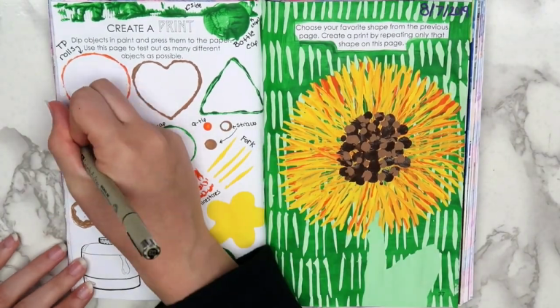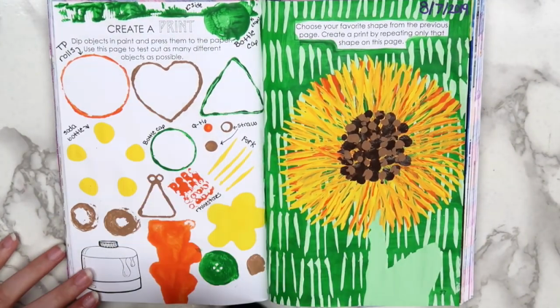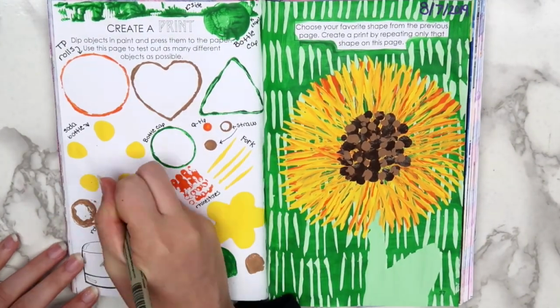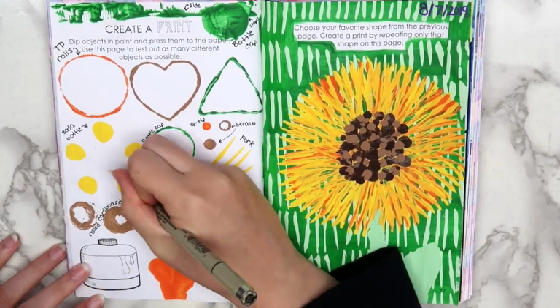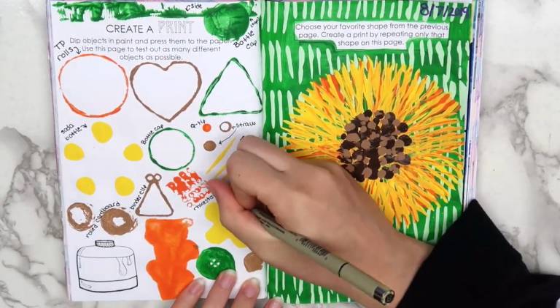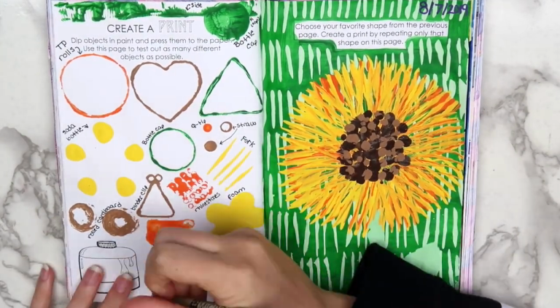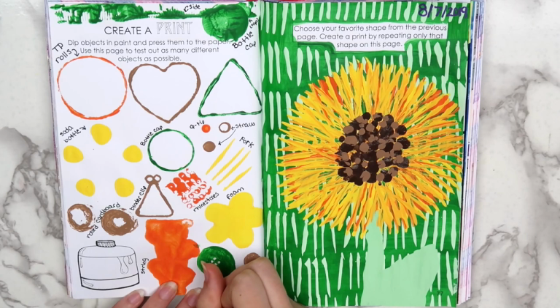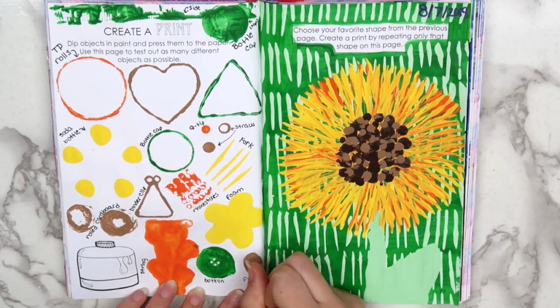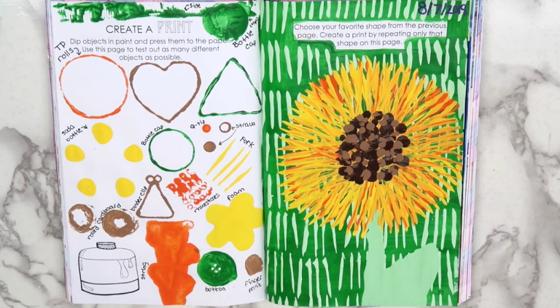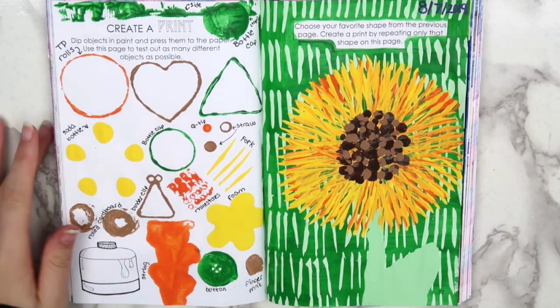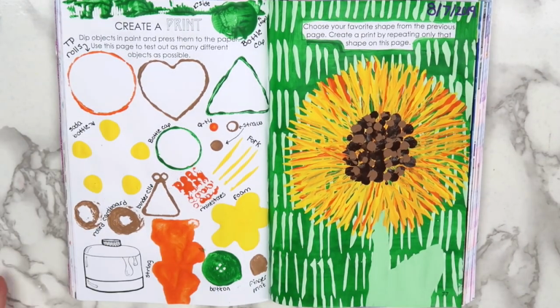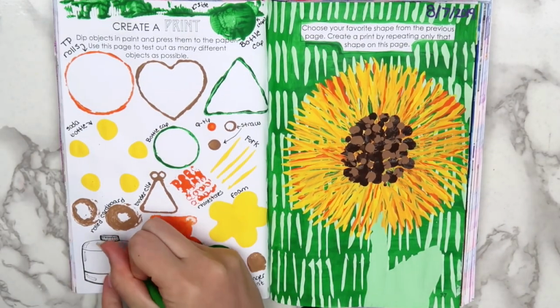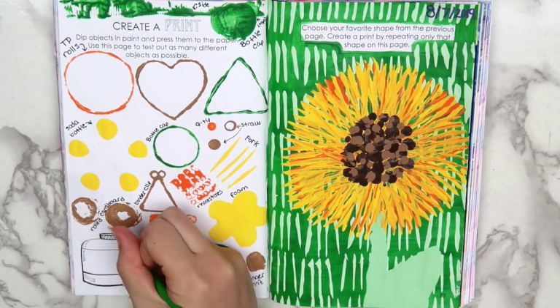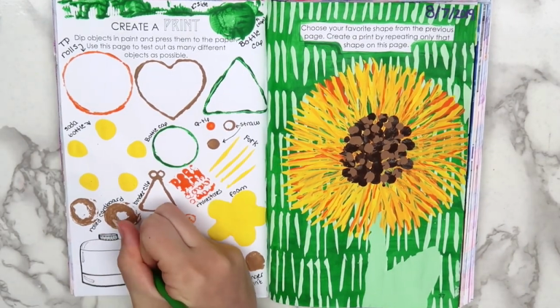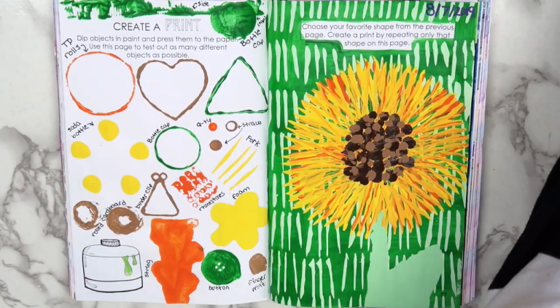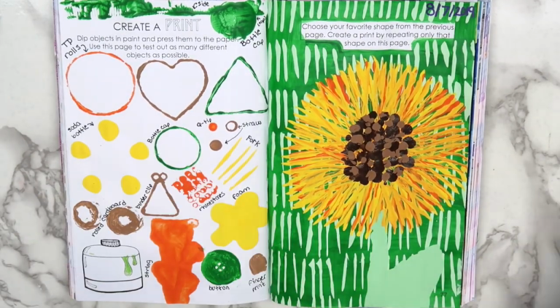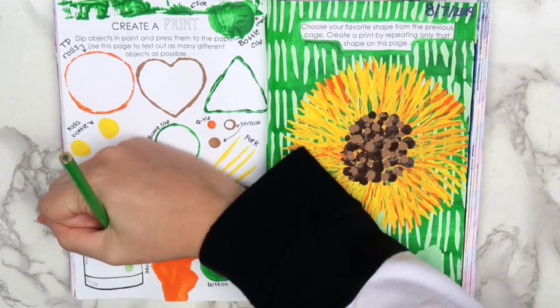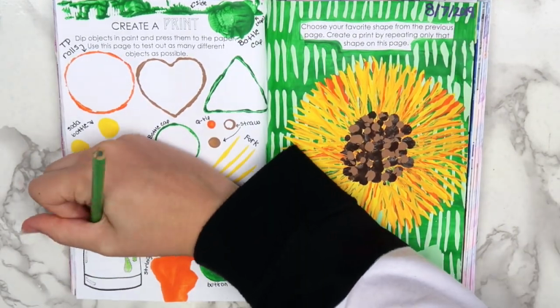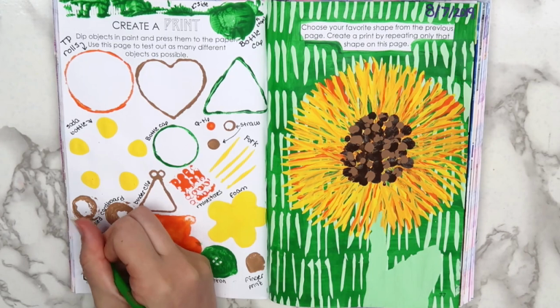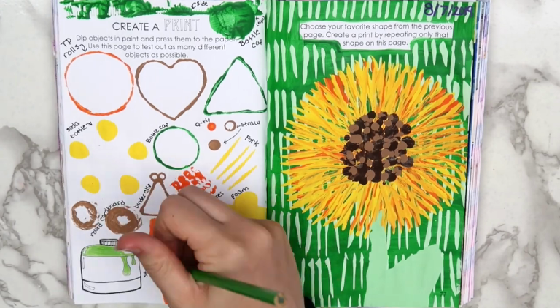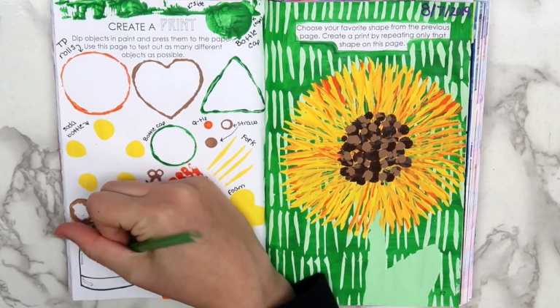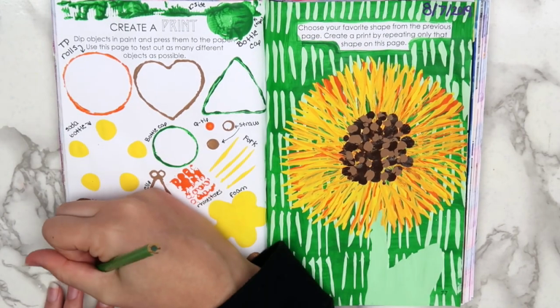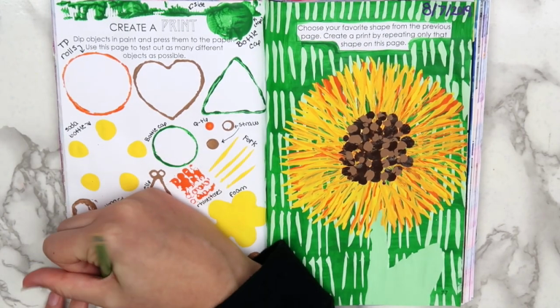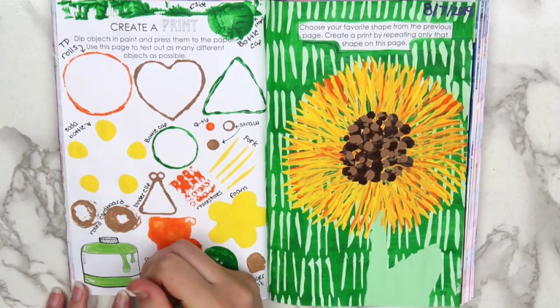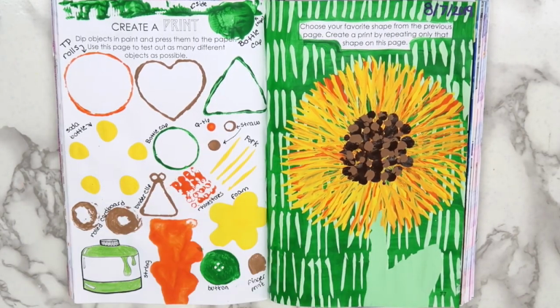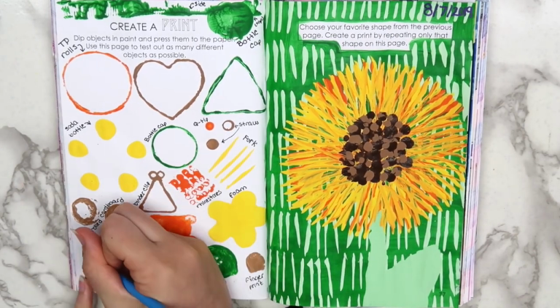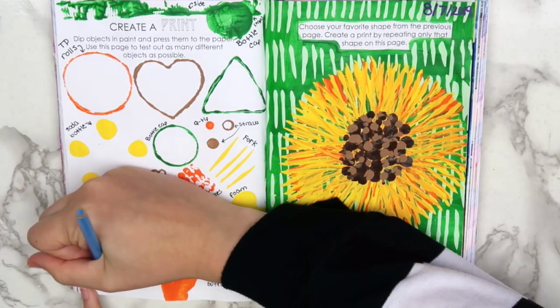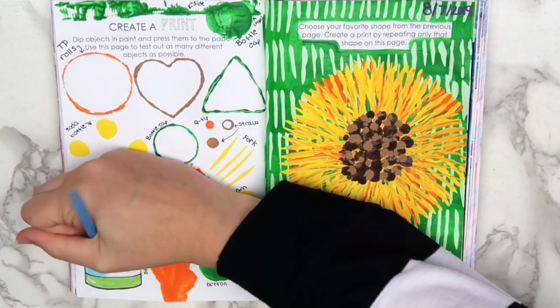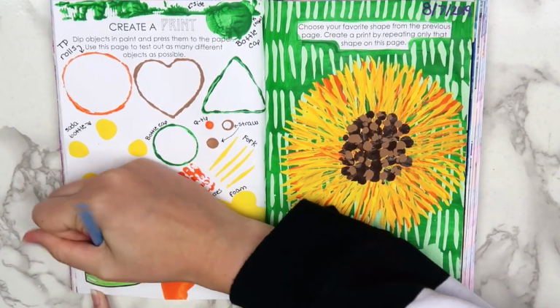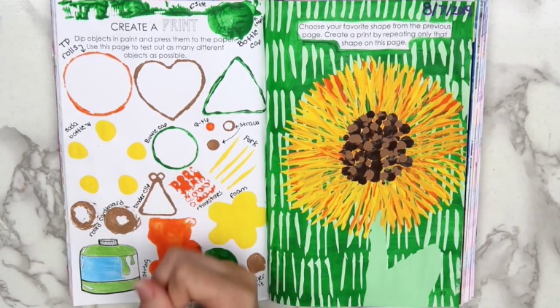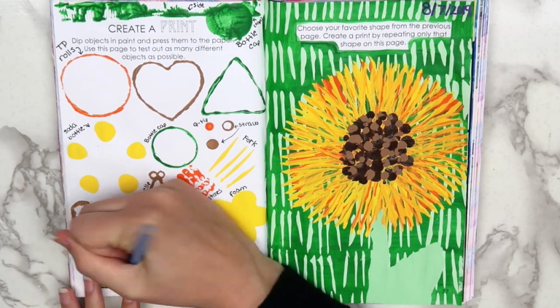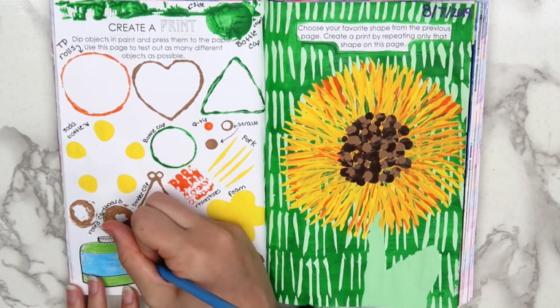I also added the date with a purple Posca pen to follow my rule, and then I colored in the bottle at the bottom. Here's how the finished page turned out. It's not the best looking thing I've ever done, but it was fun to experiment with some new materials.